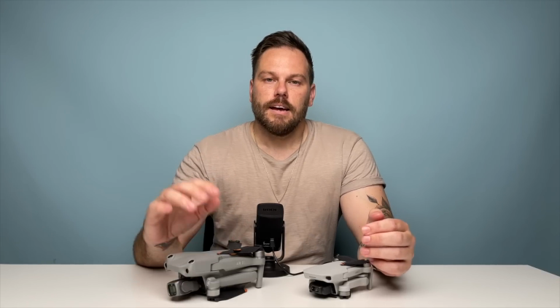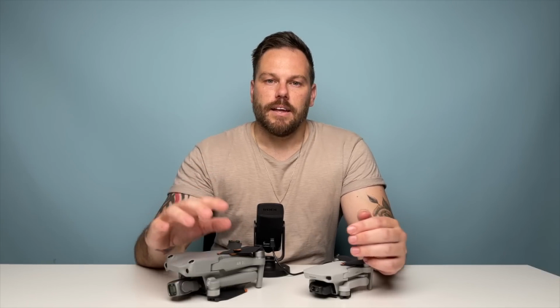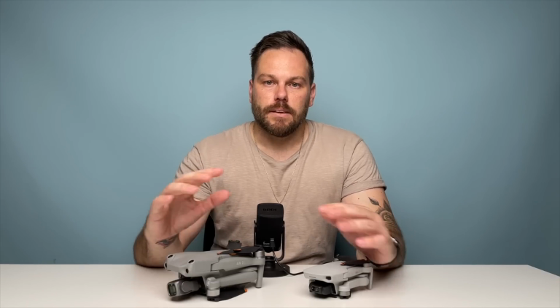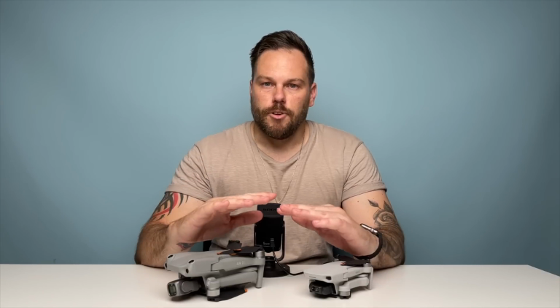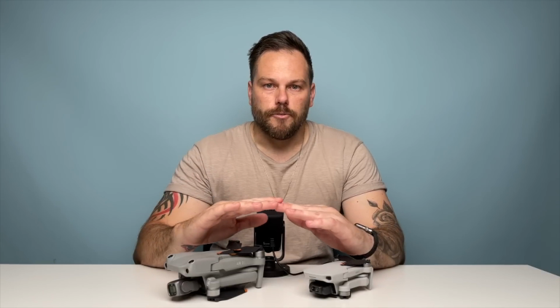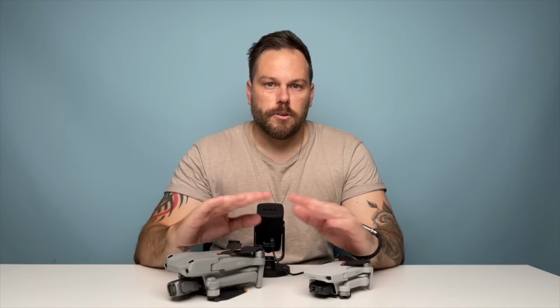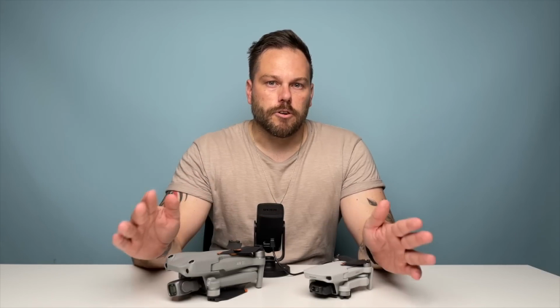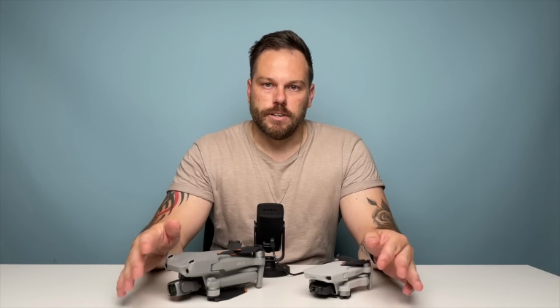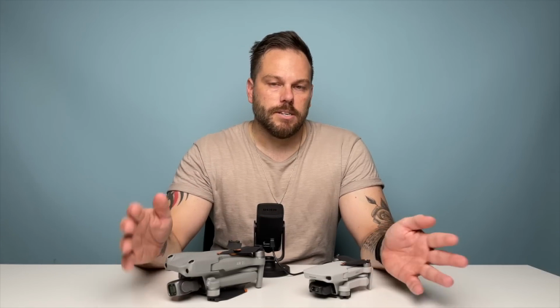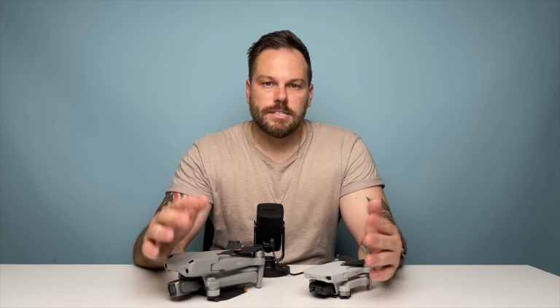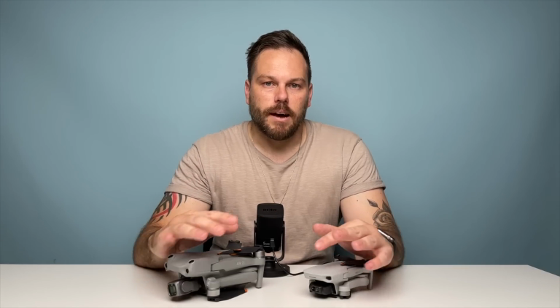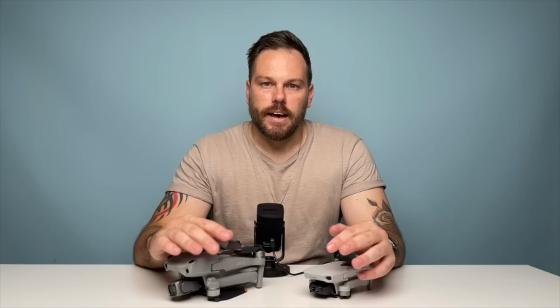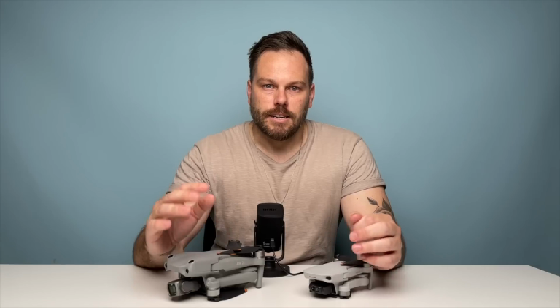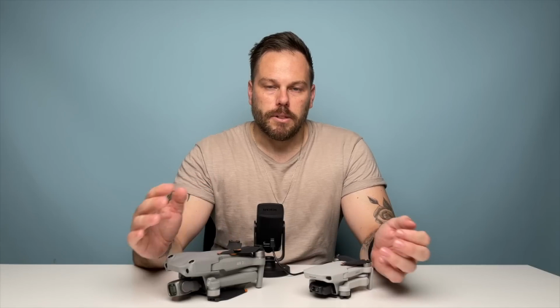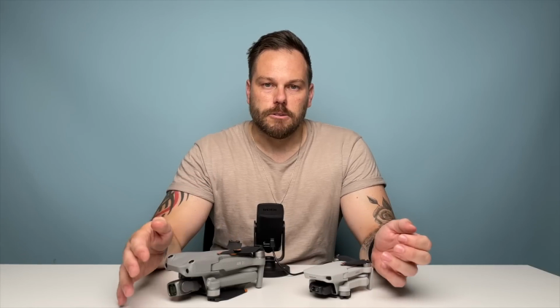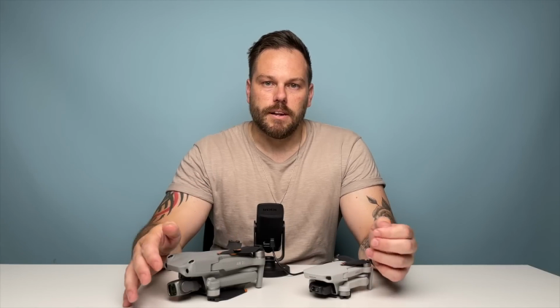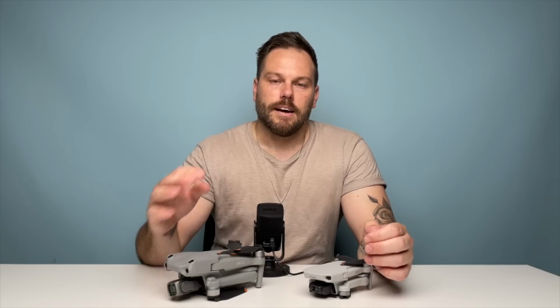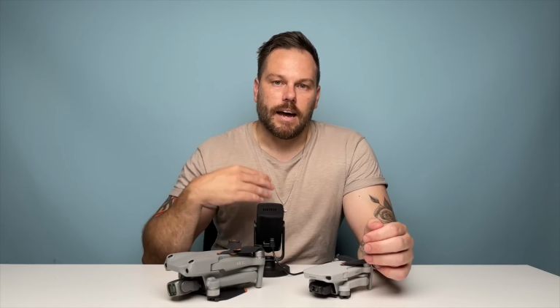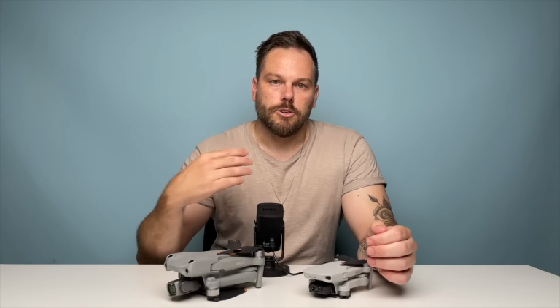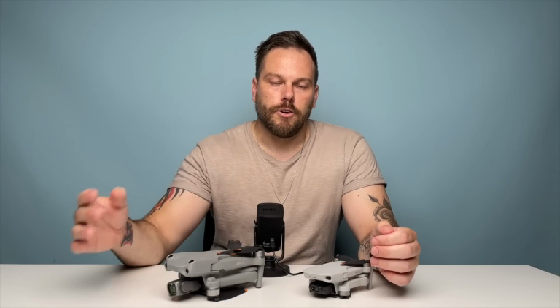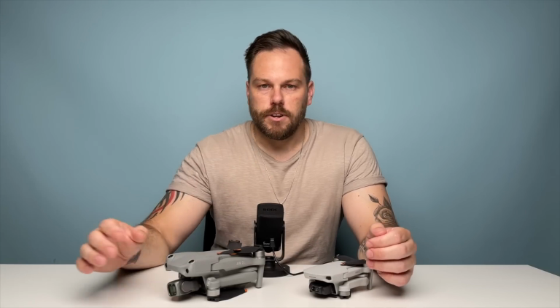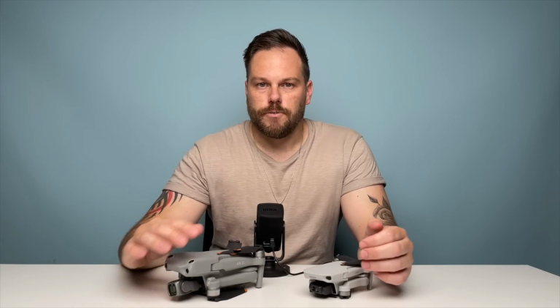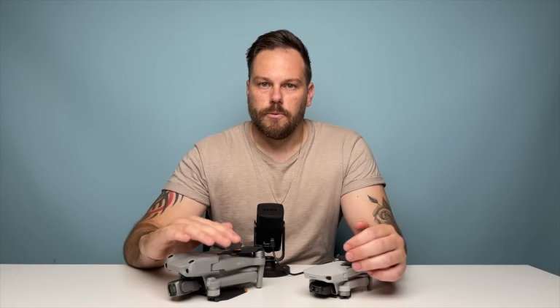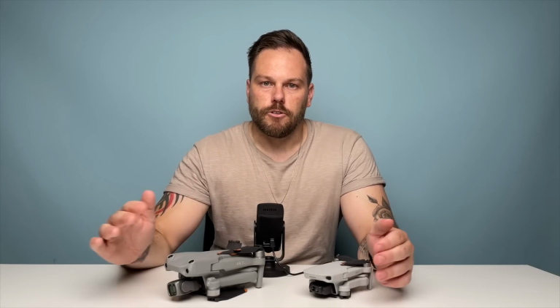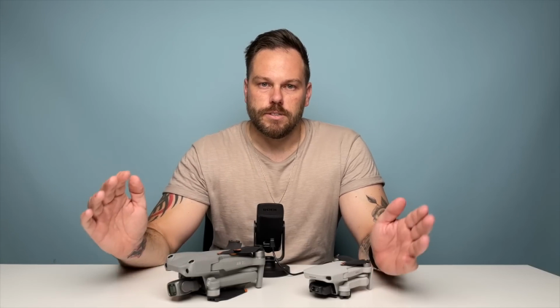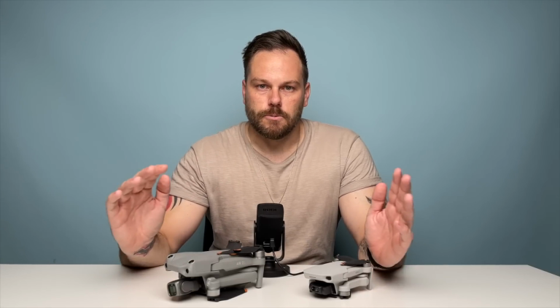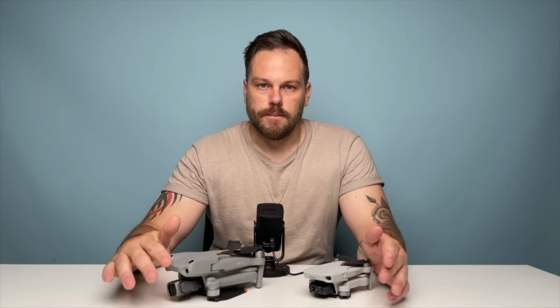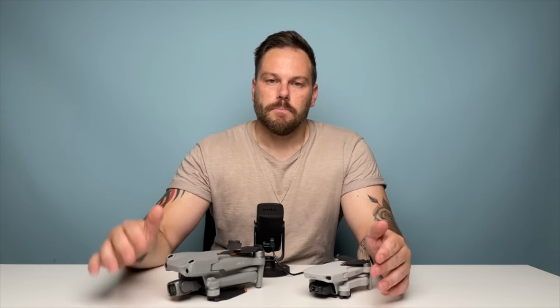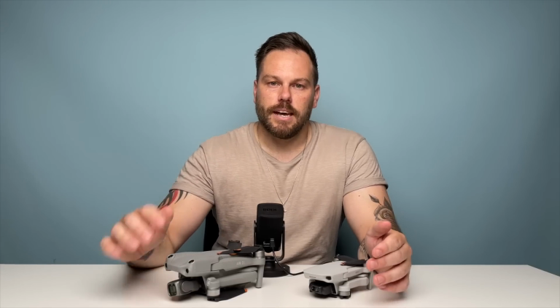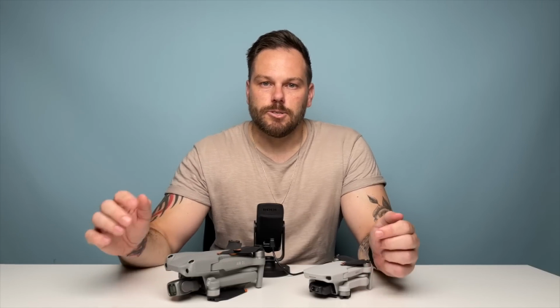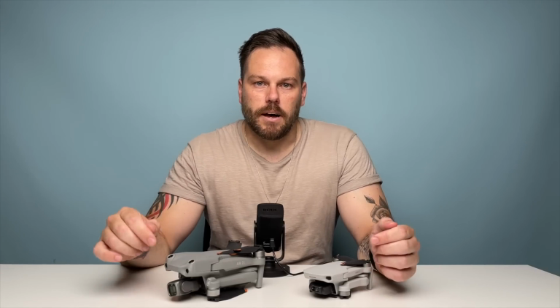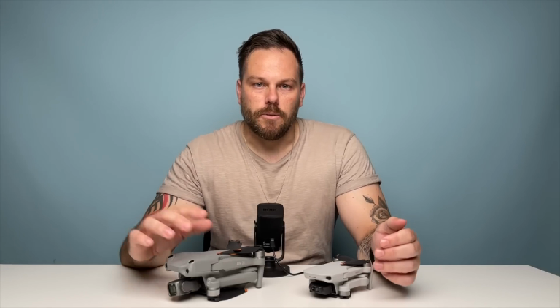If you're from one of the other countries, please just sit back, relax, and you'll probably learn something. I will do future videos following up for your countries as well. But today, let's talk about the UK.